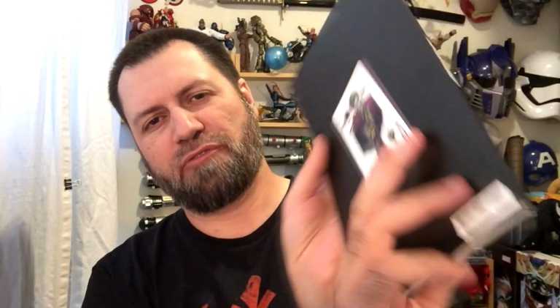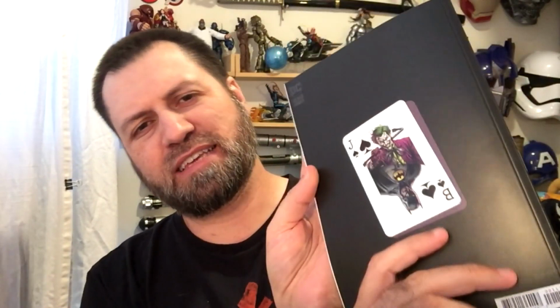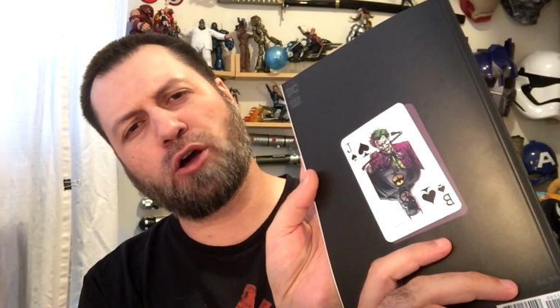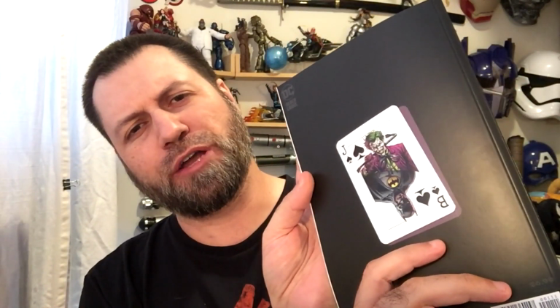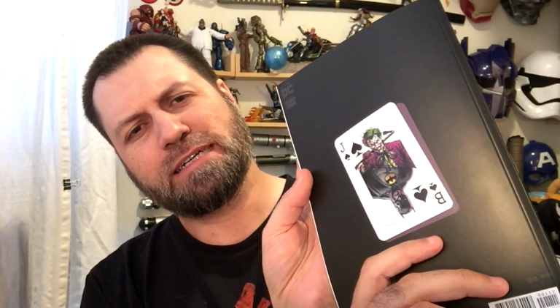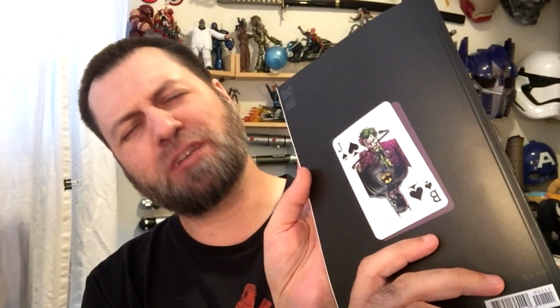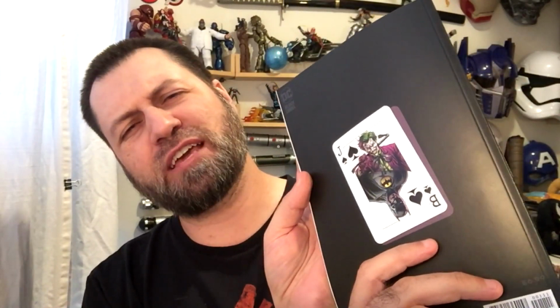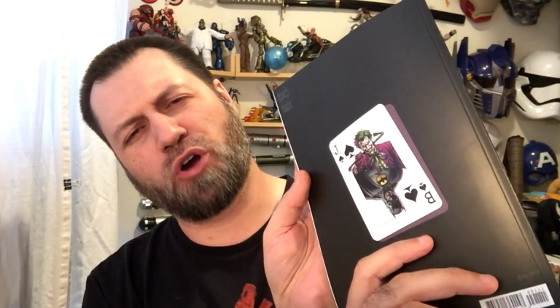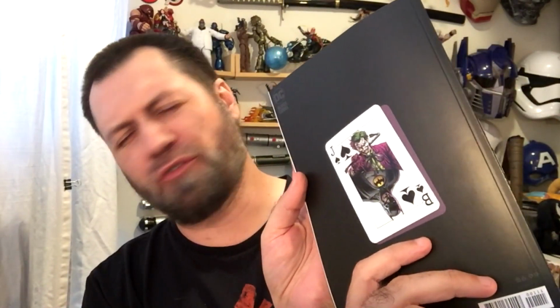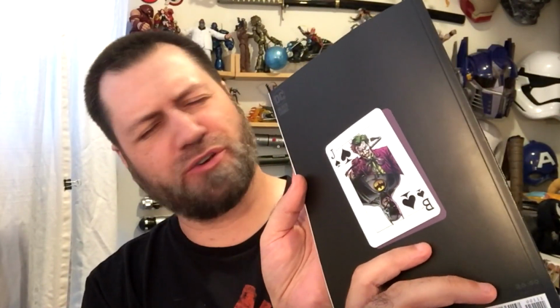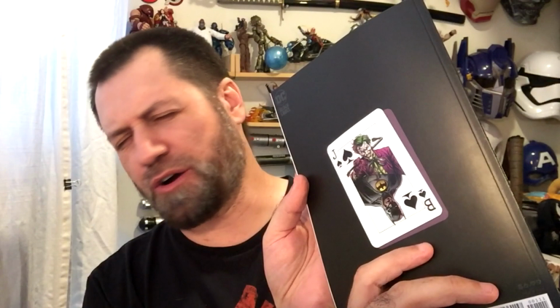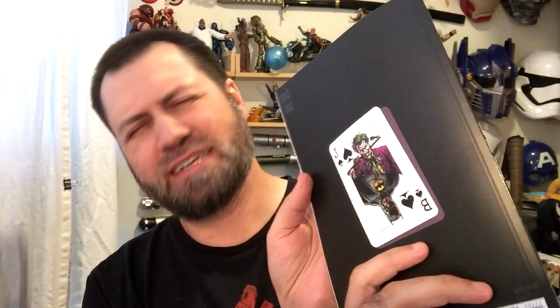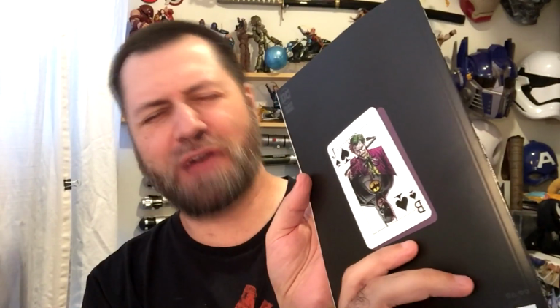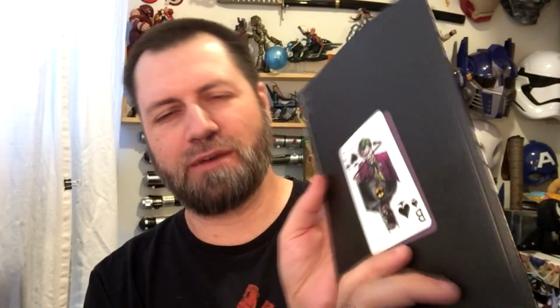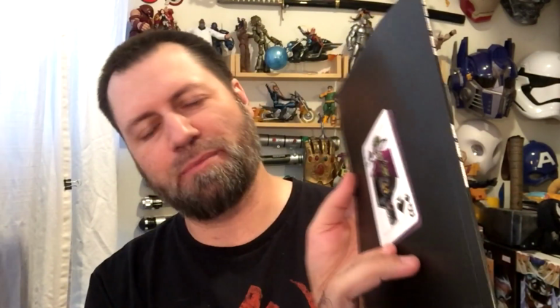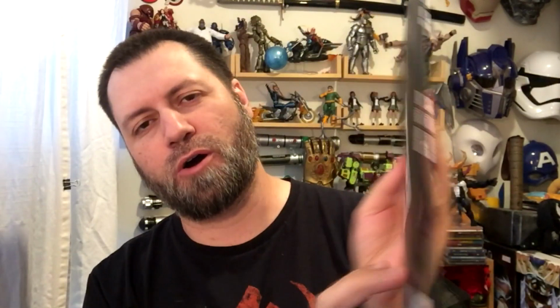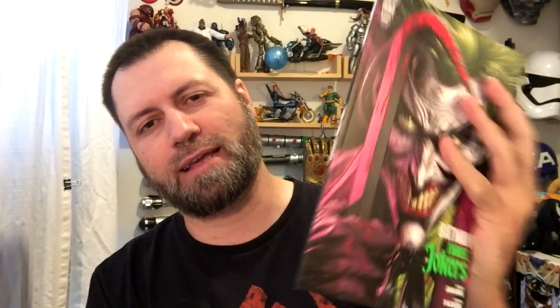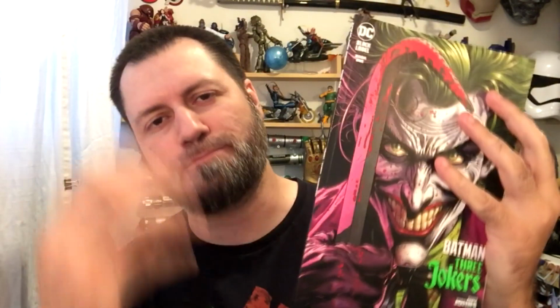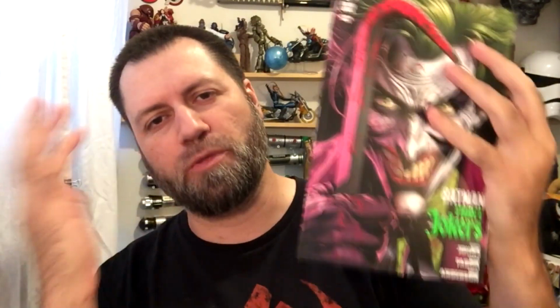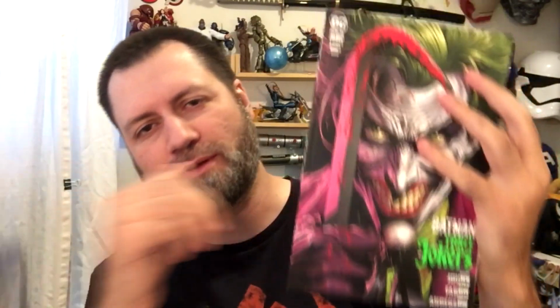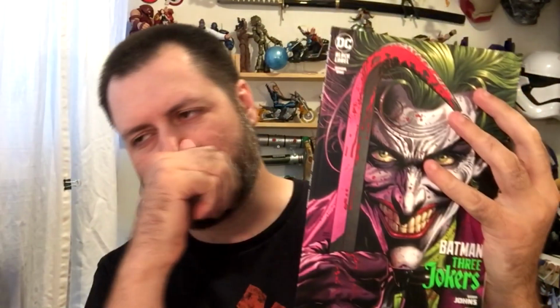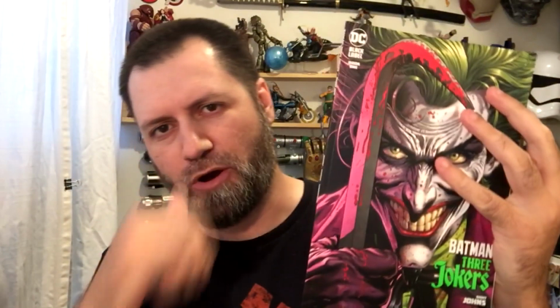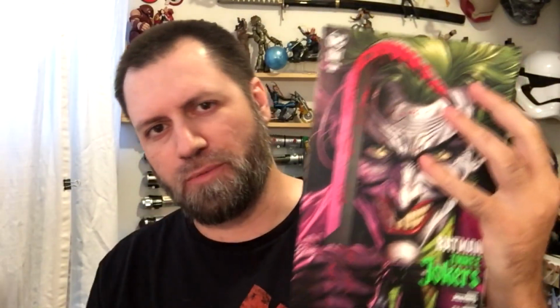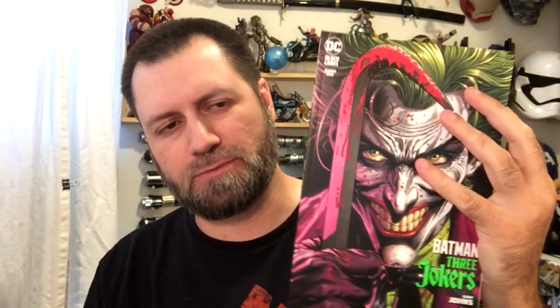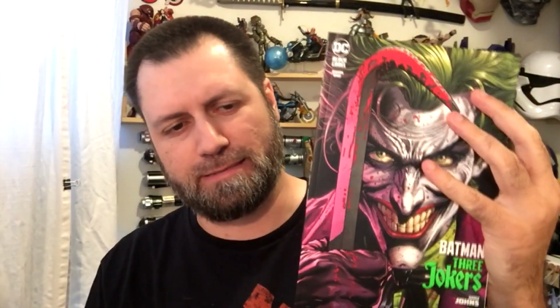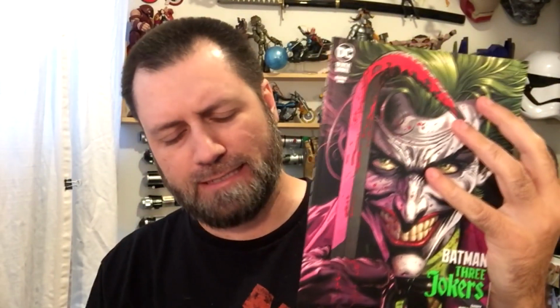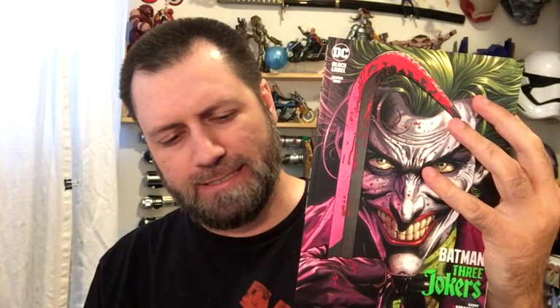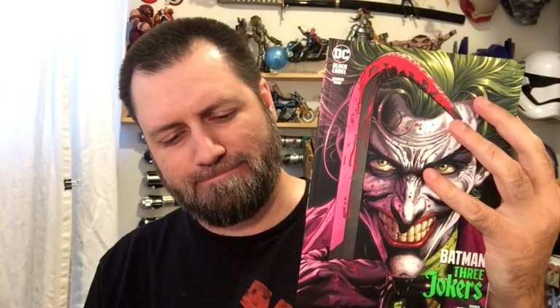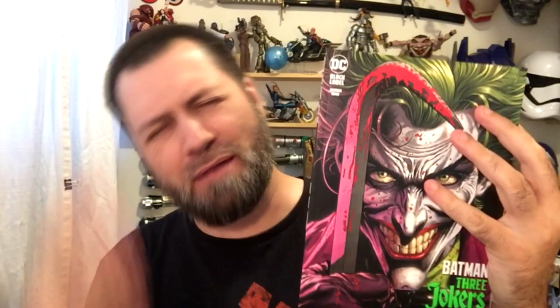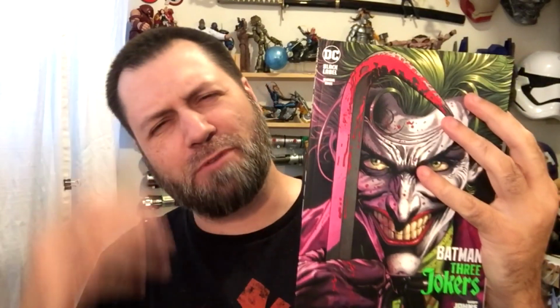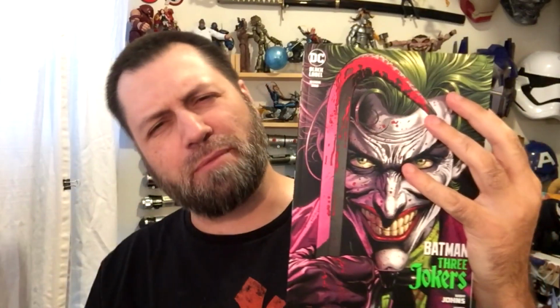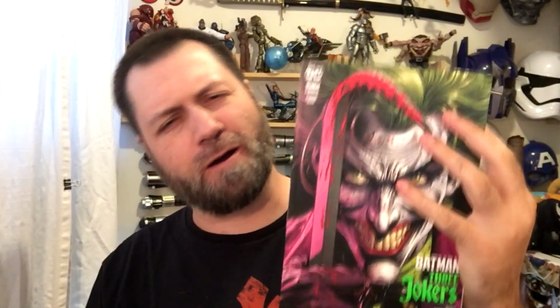I forgot to get my card — make sure you get your card, don't forget your card. I forgot my card. I gotta hope that they still have a card for me next week. I can't believe I forgot my card.